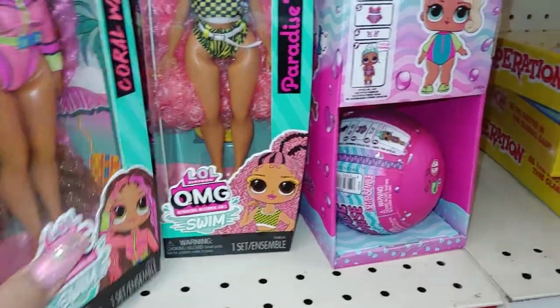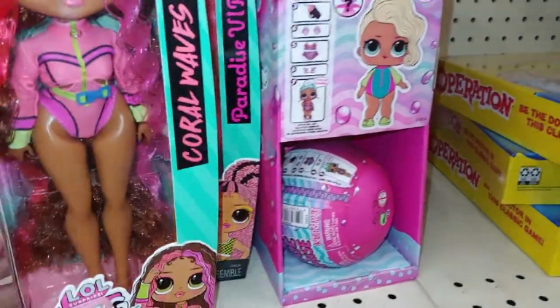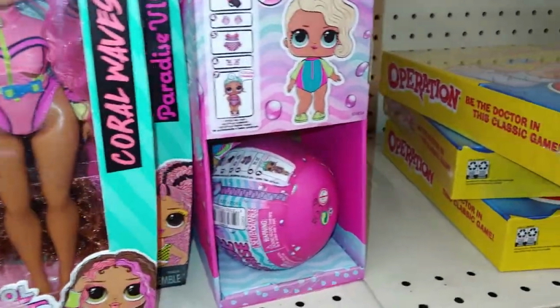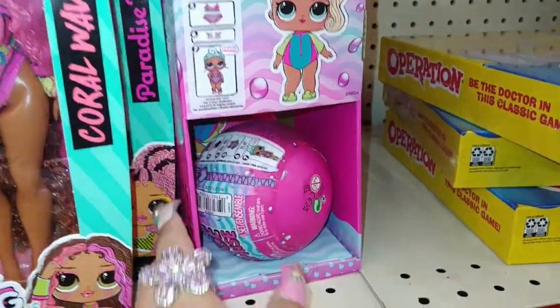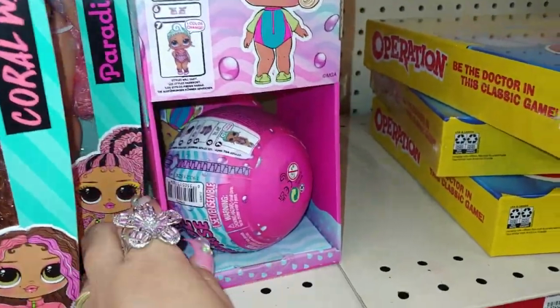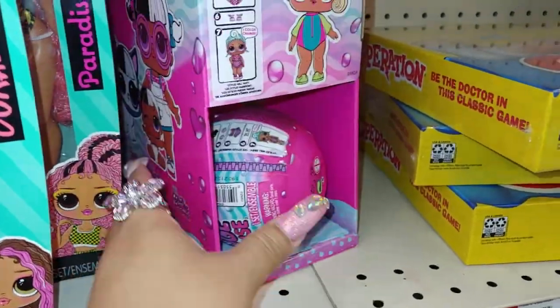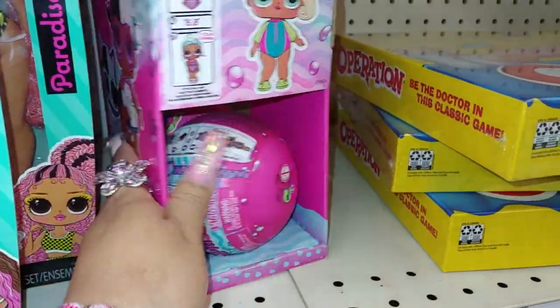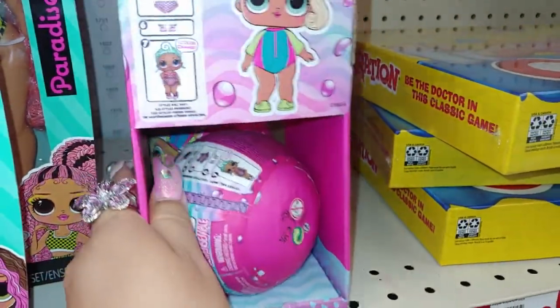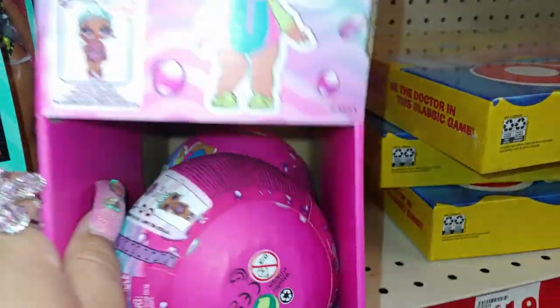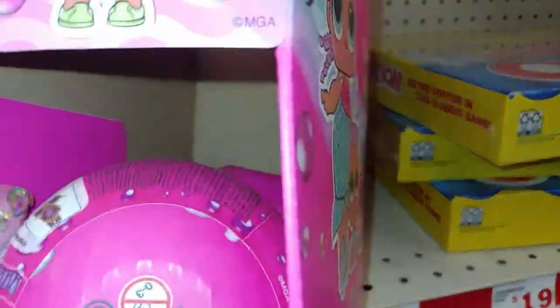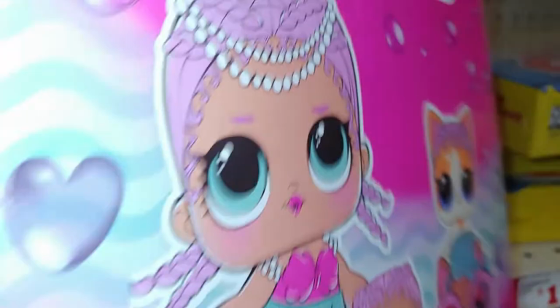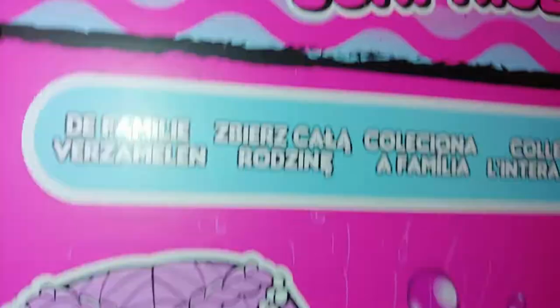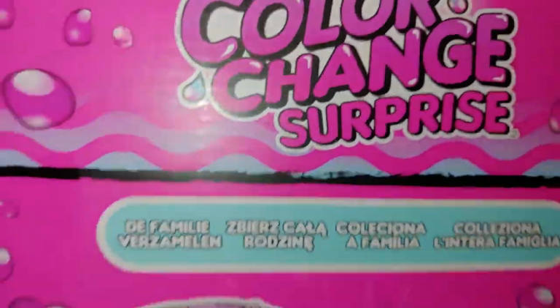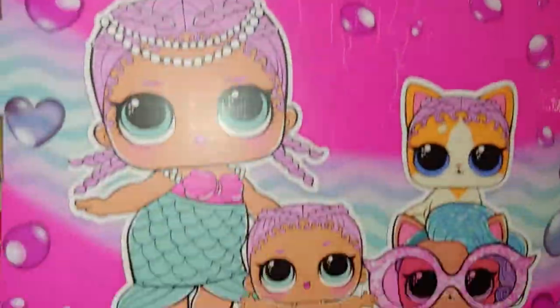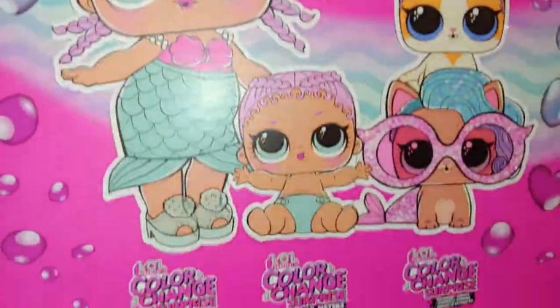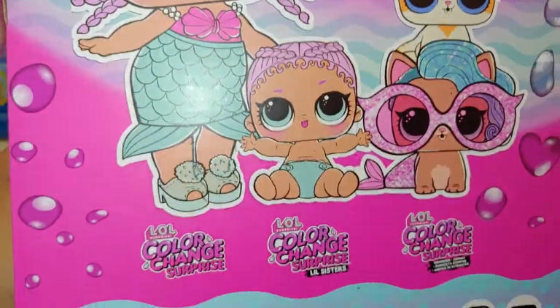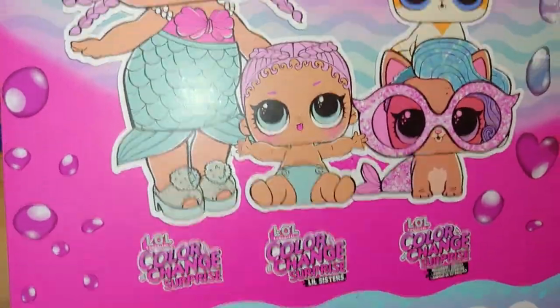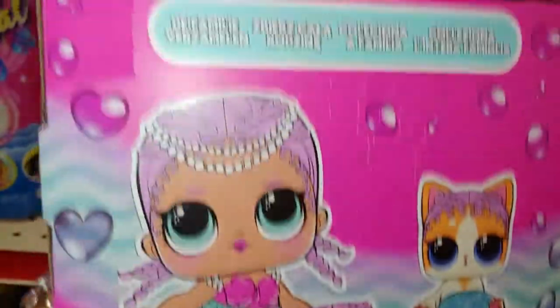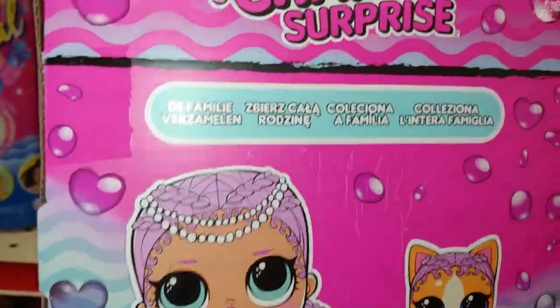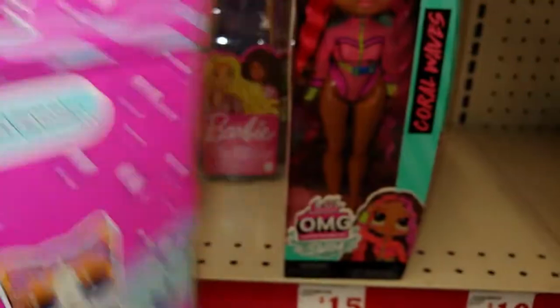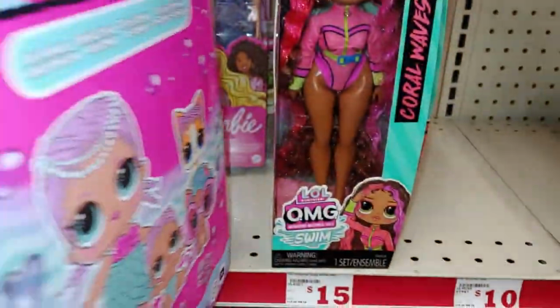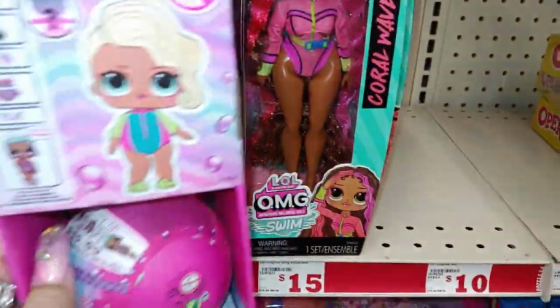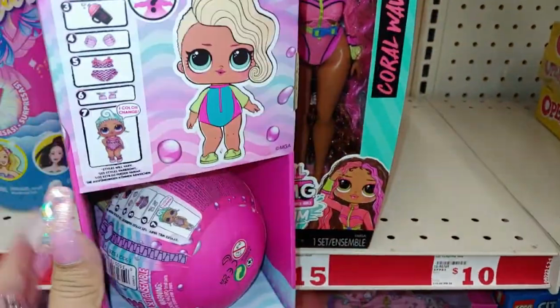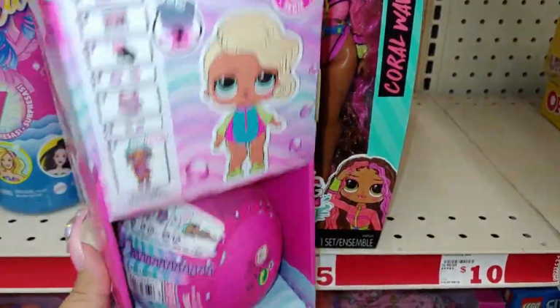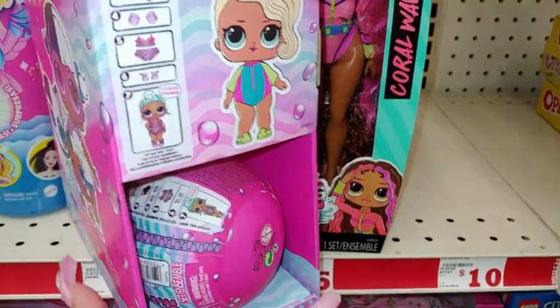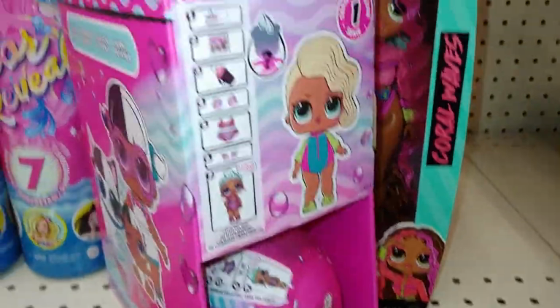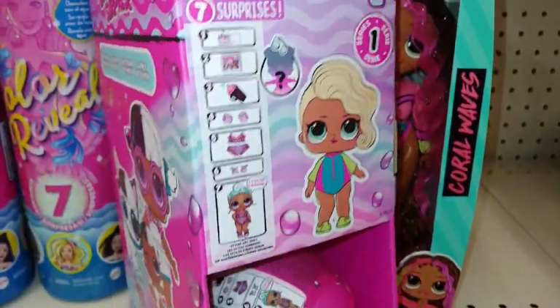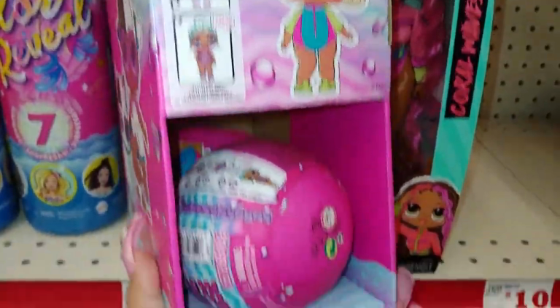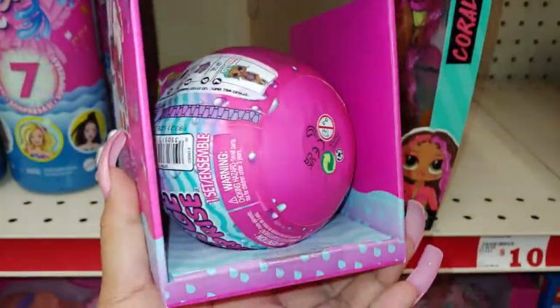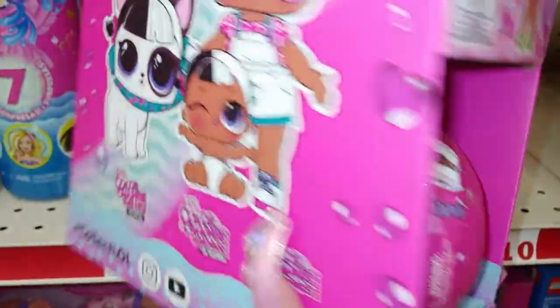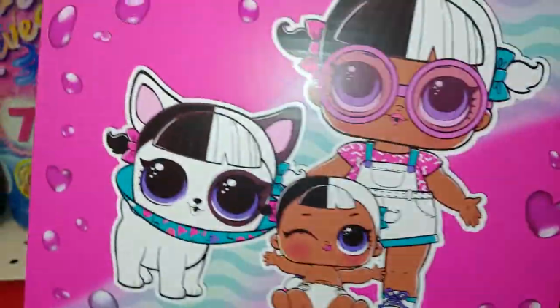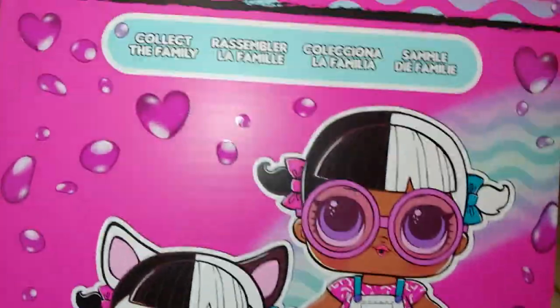And then they have the color change surprise LOL. For you LOL fans — I know I have many subscribers that do love LOL — for the little ones or for themselves.